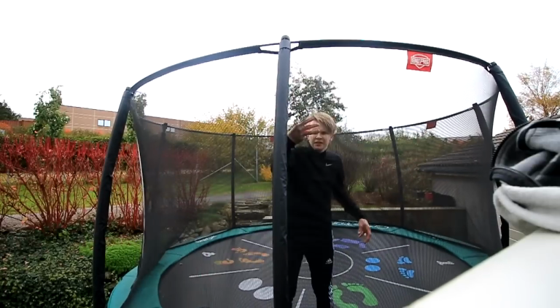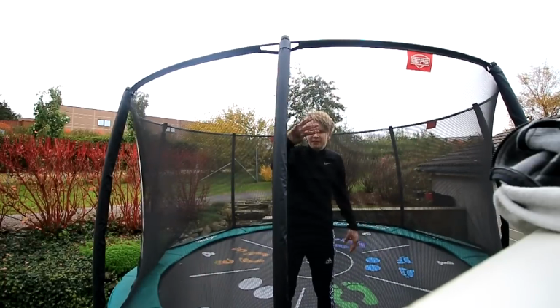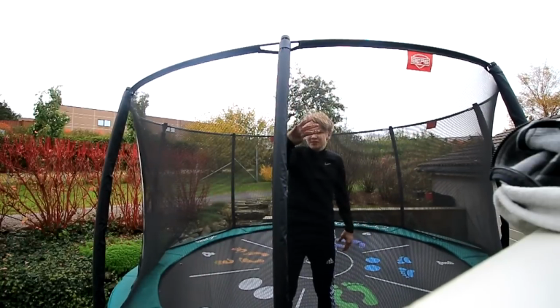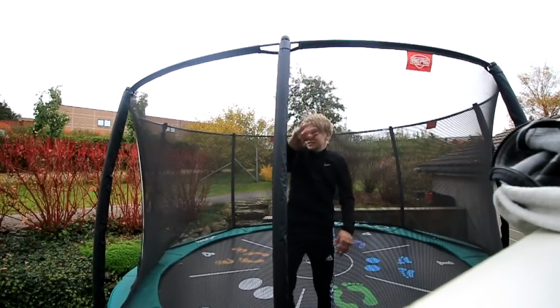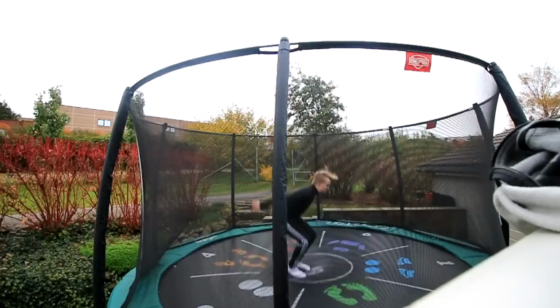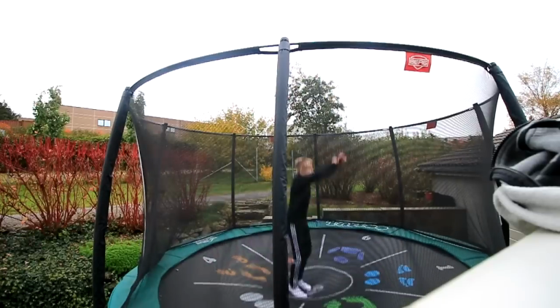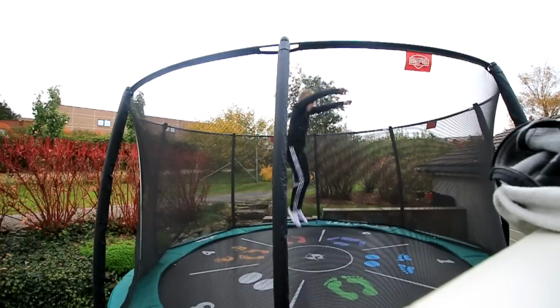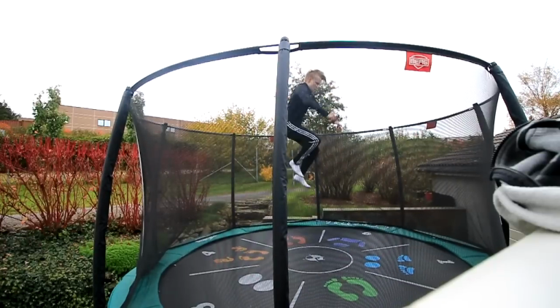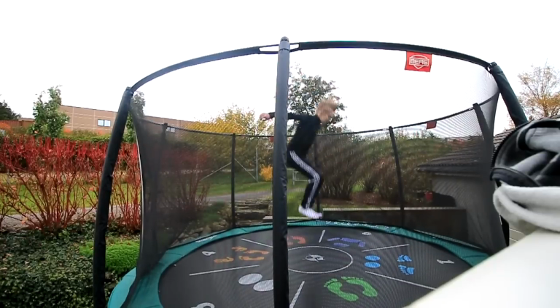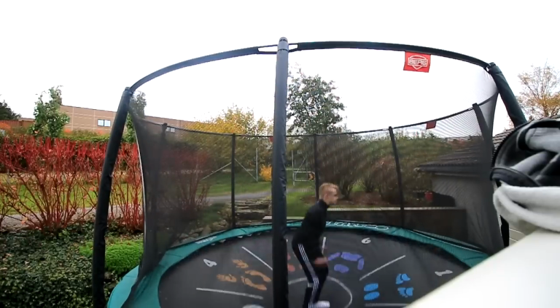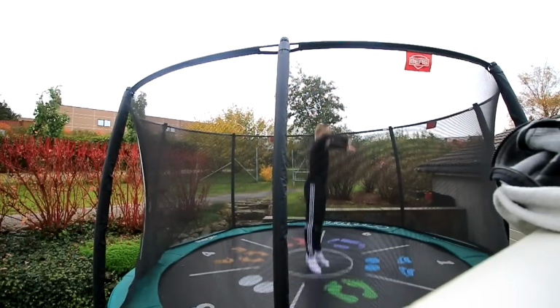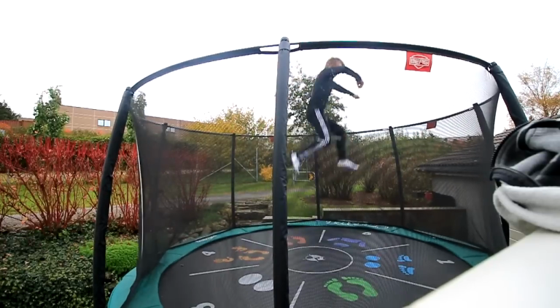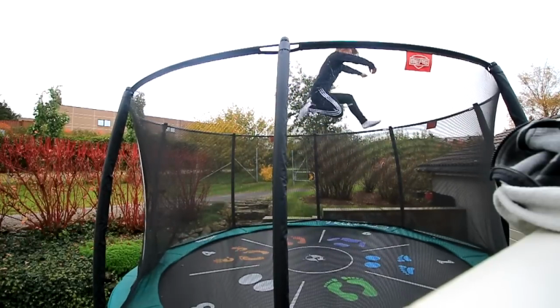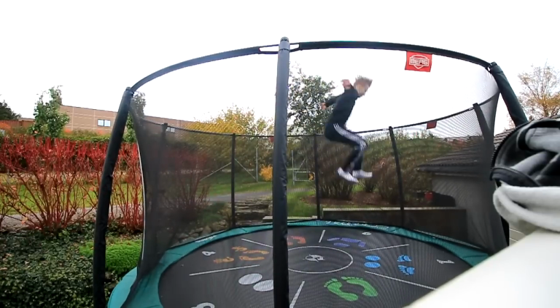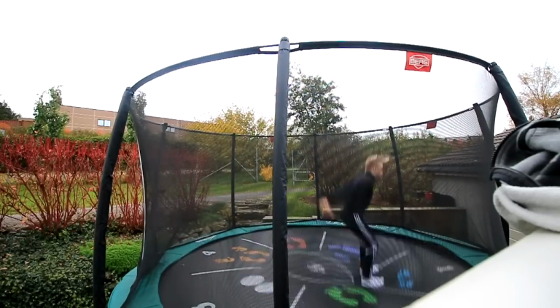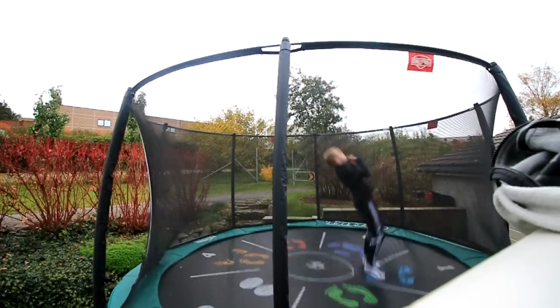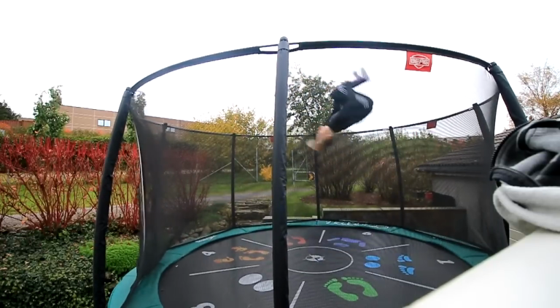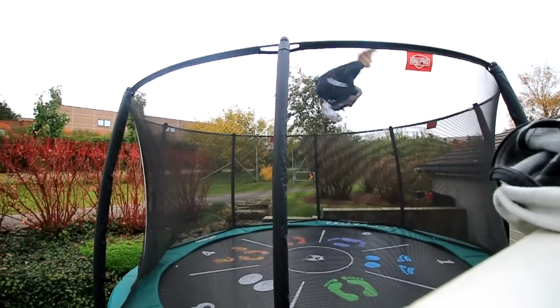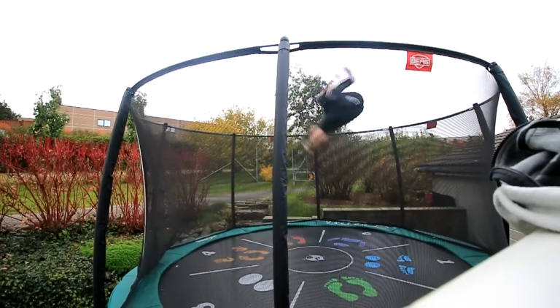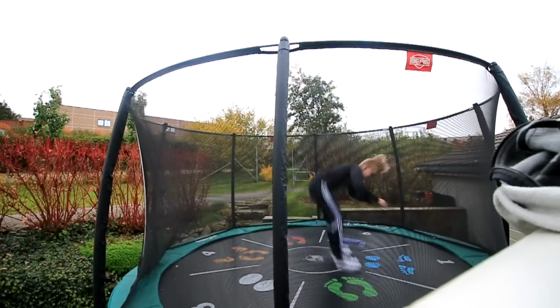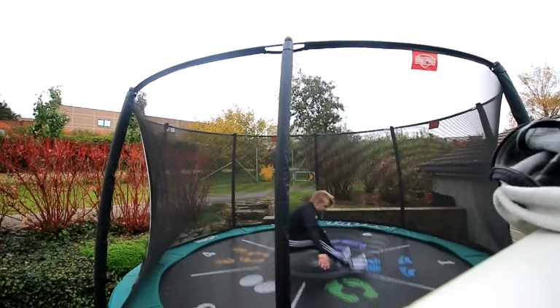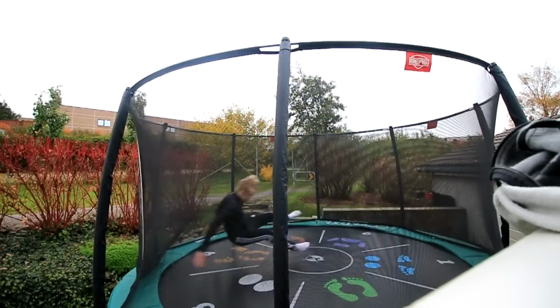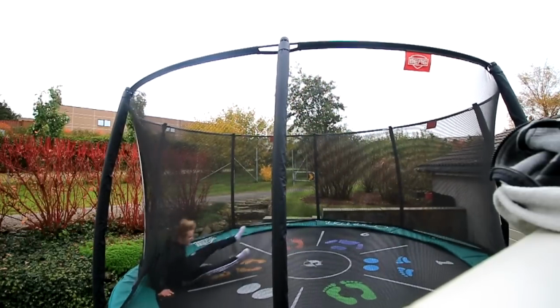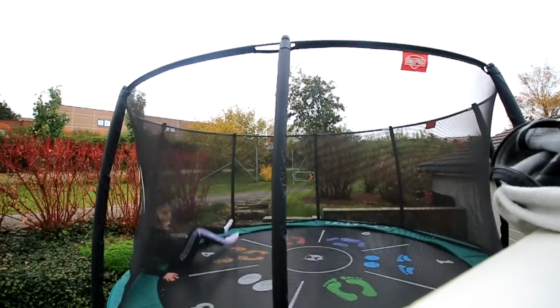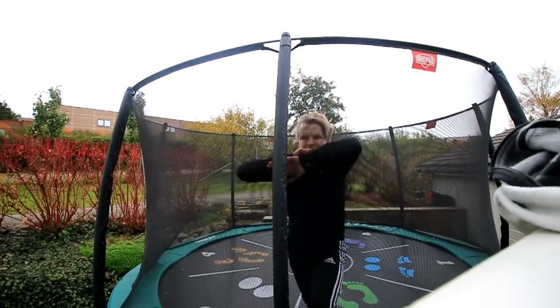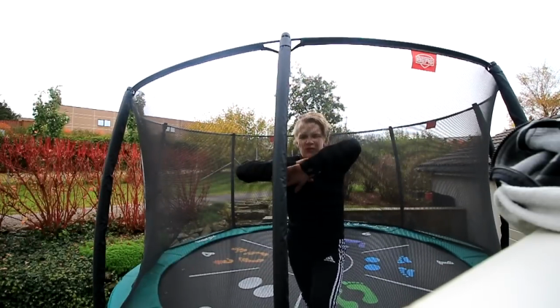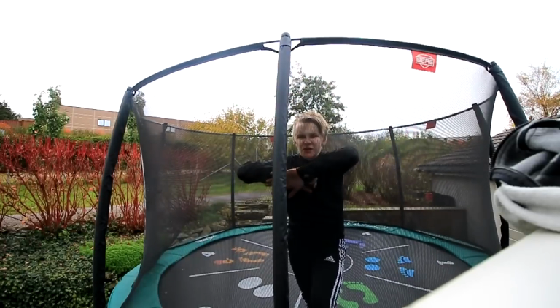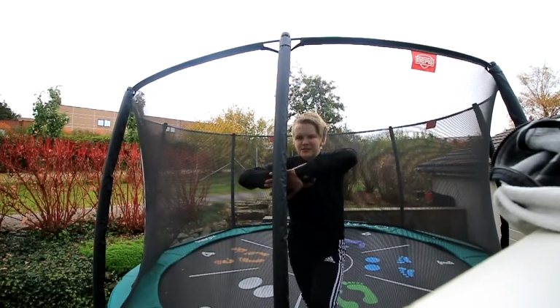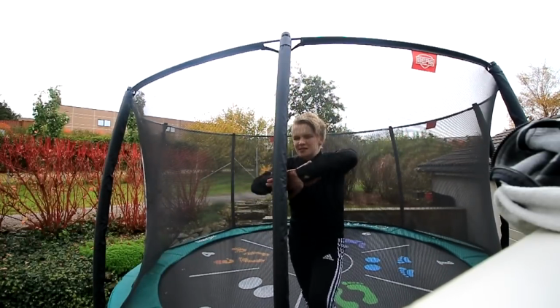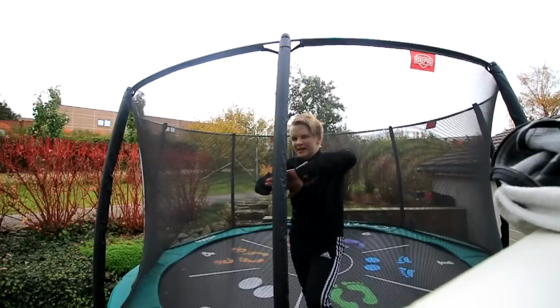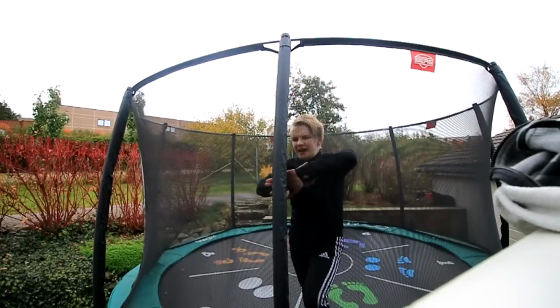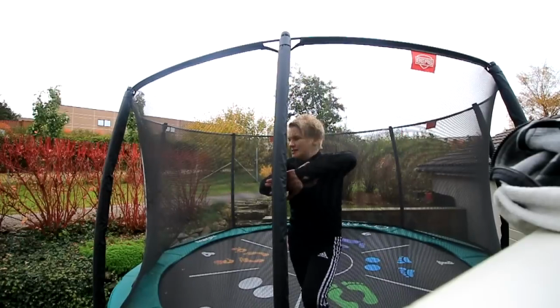Three bounces. I'll keep doing three bounces until I can land it.